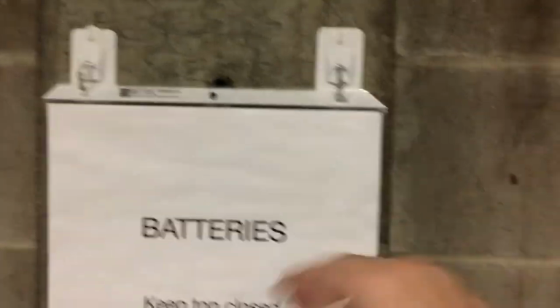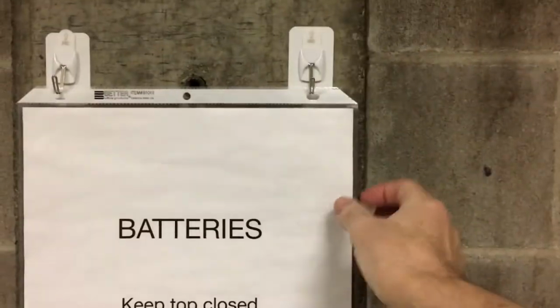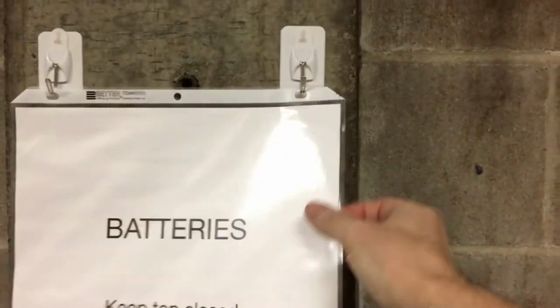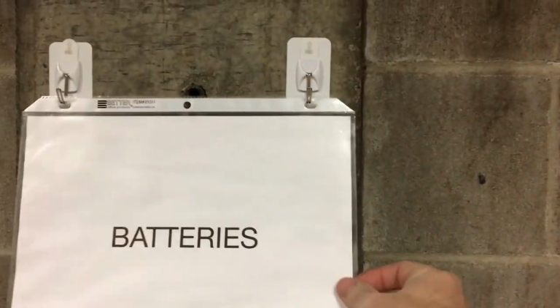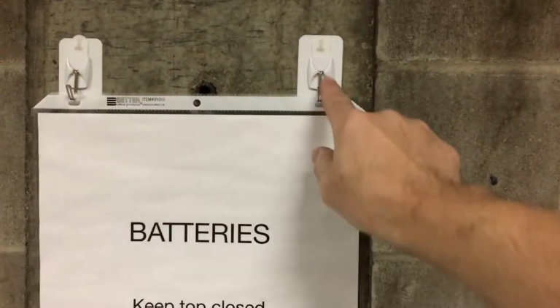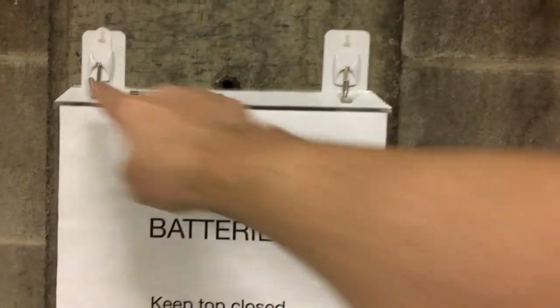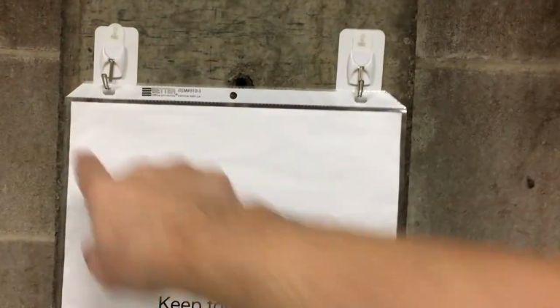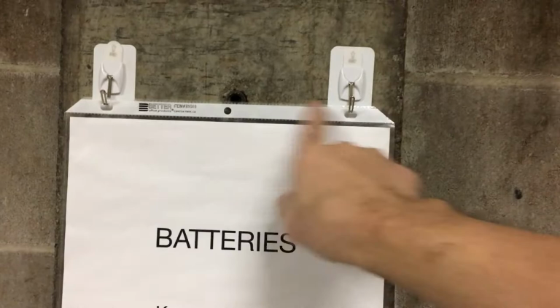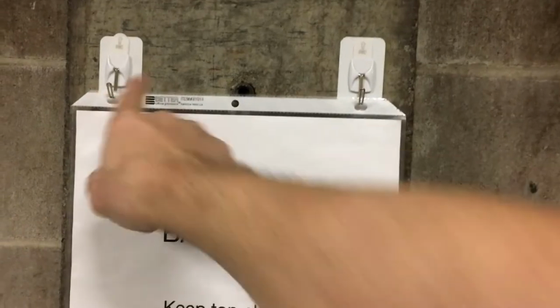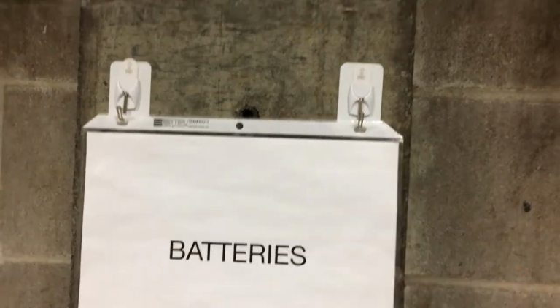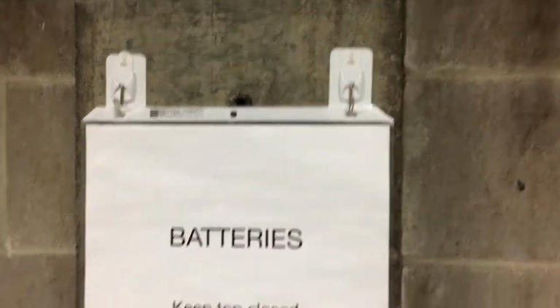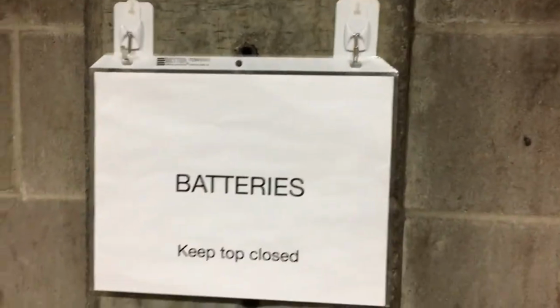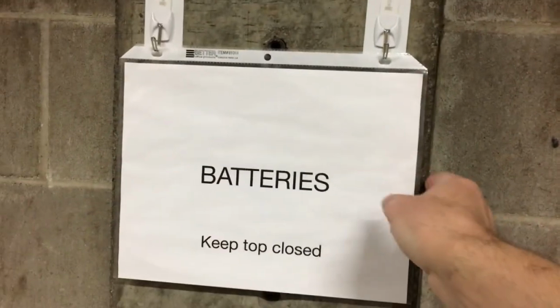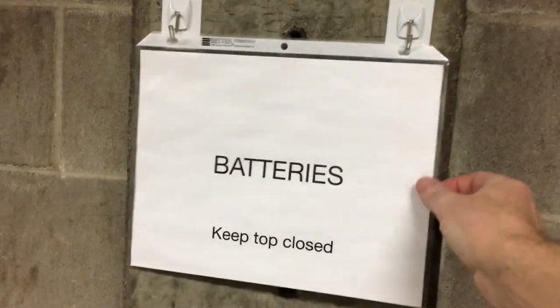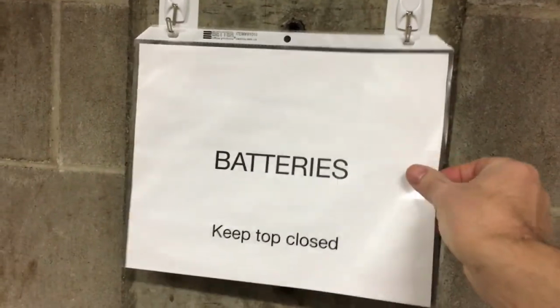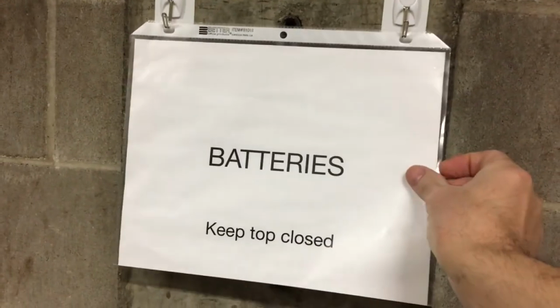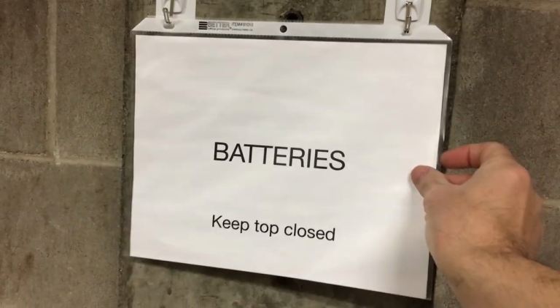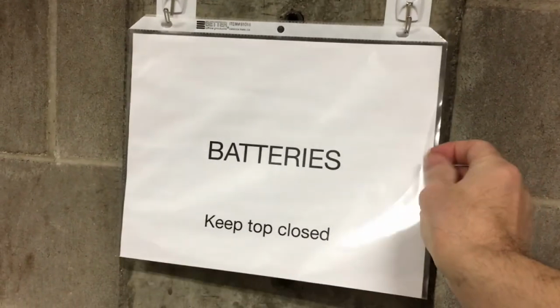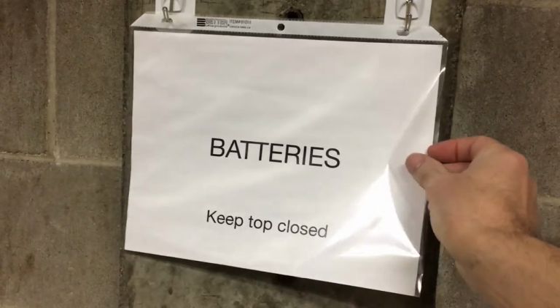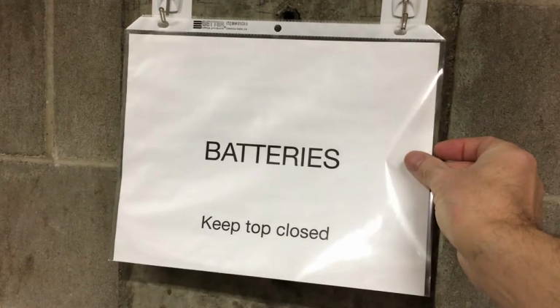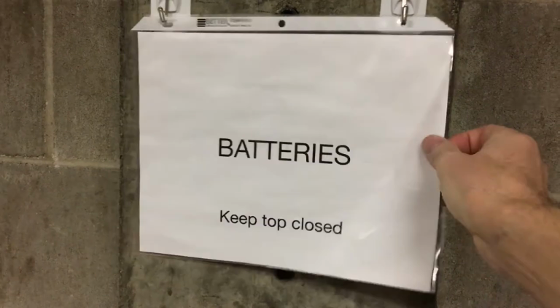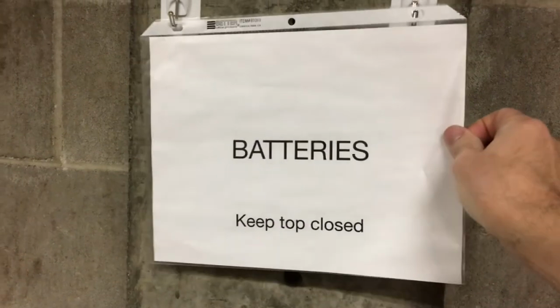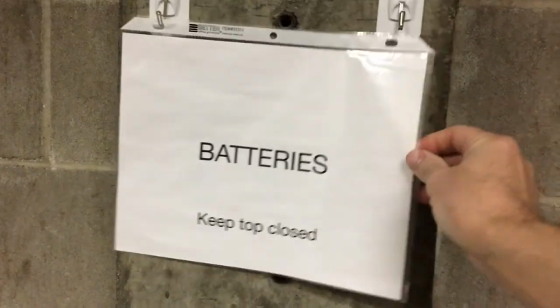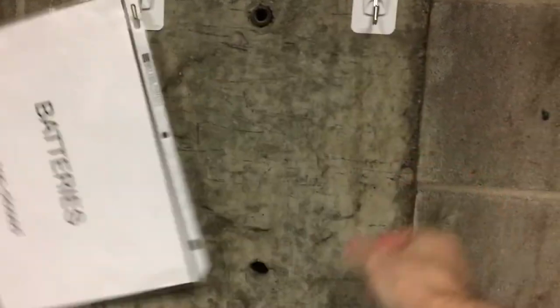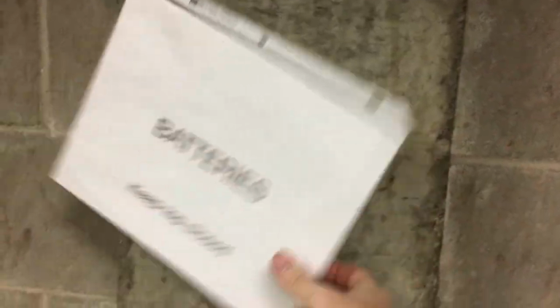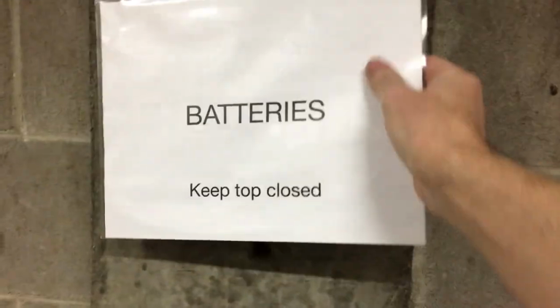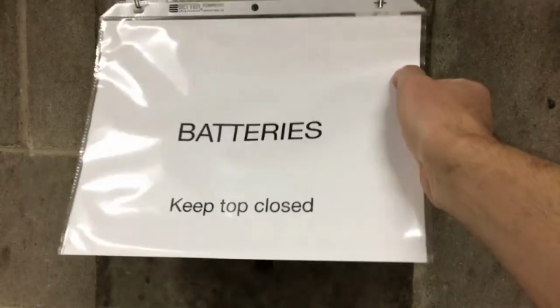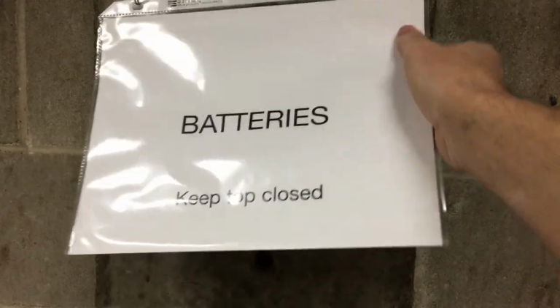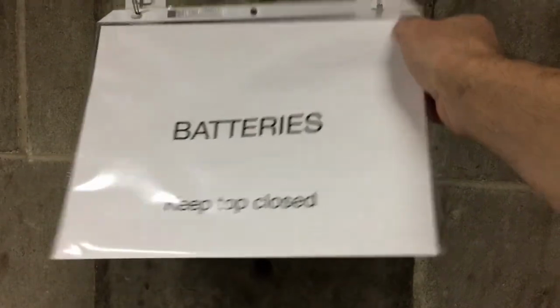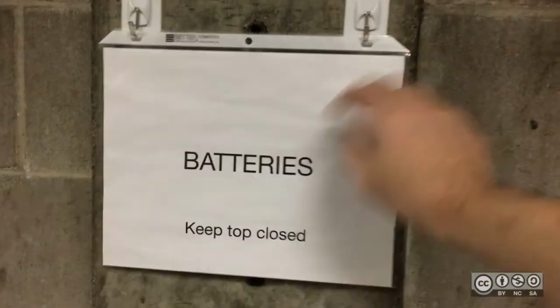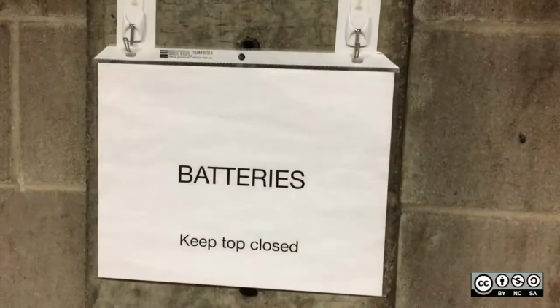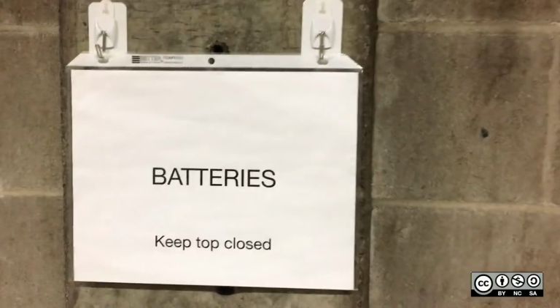This is just a sheet protector and it hangs up very easily because it's got three holes to go in a notebook. If I want to change this ever, I can just slide it in and out — I don't have to do any relaminating or throw things away, except for one piece of paper.